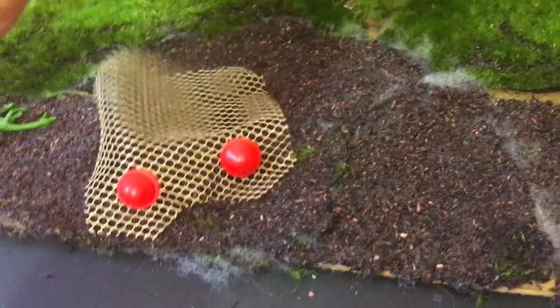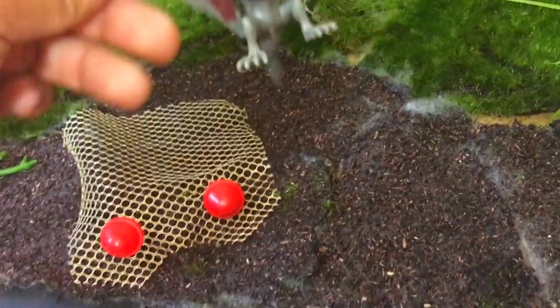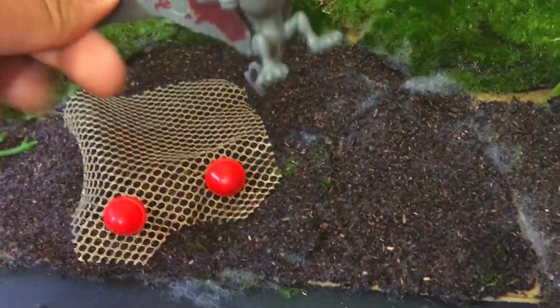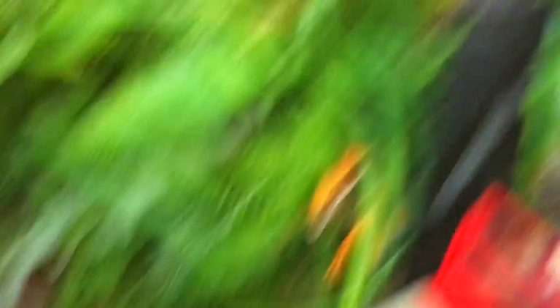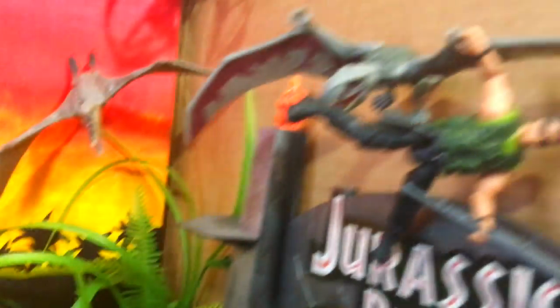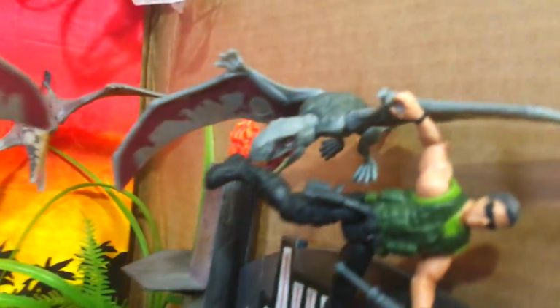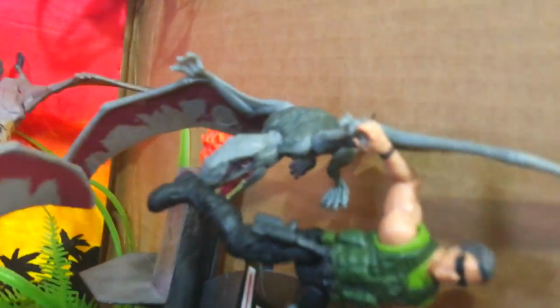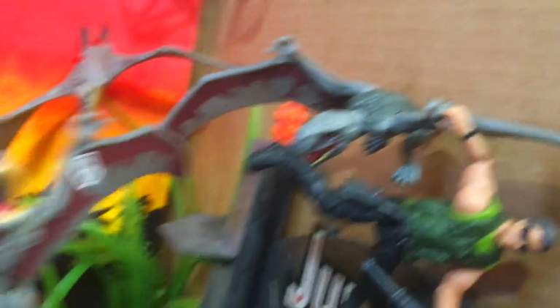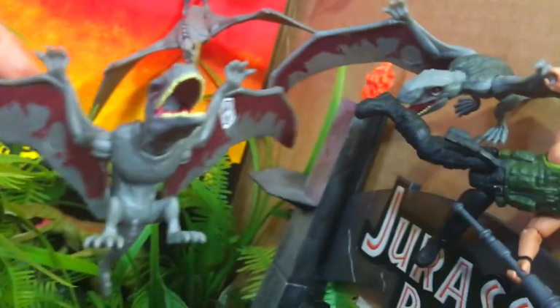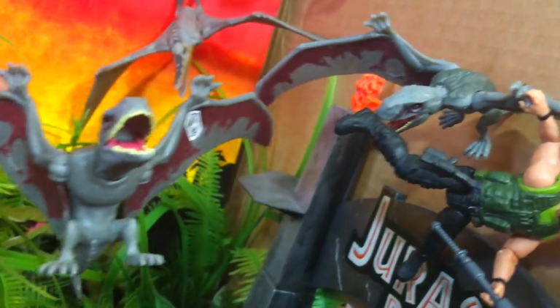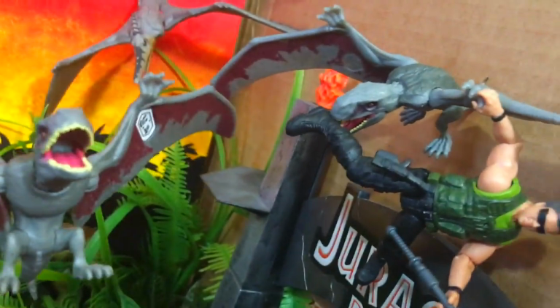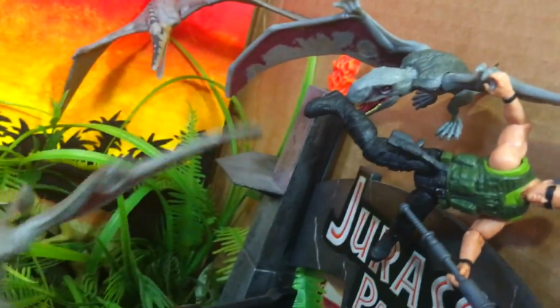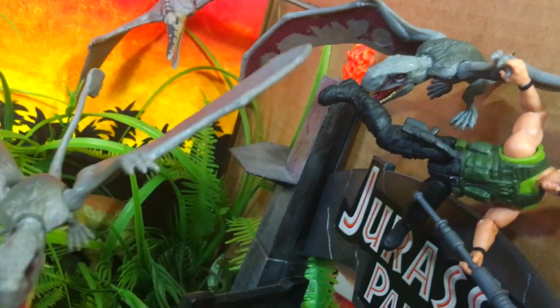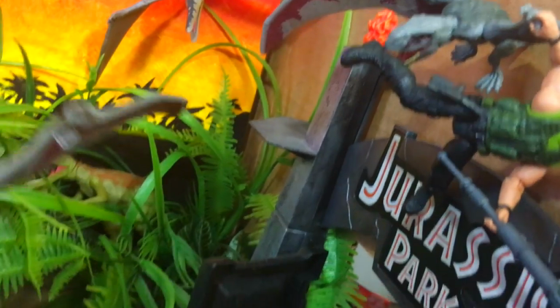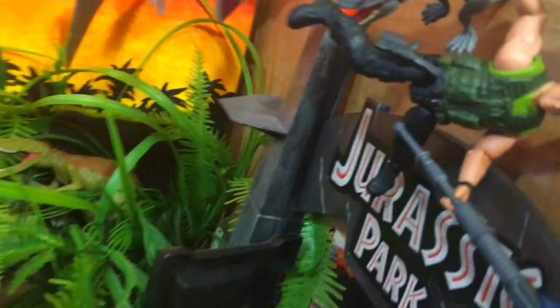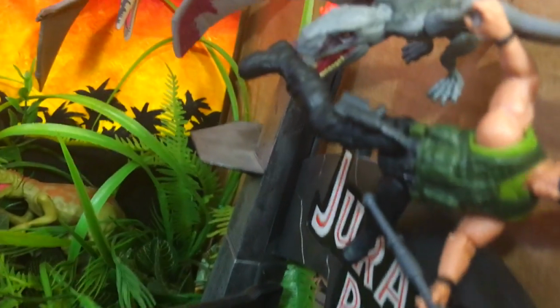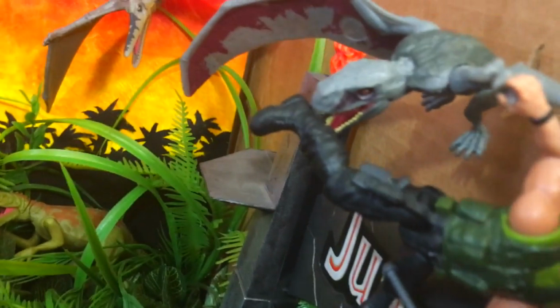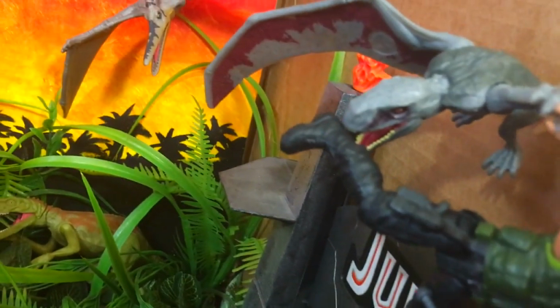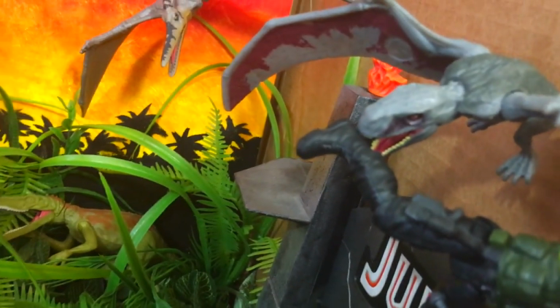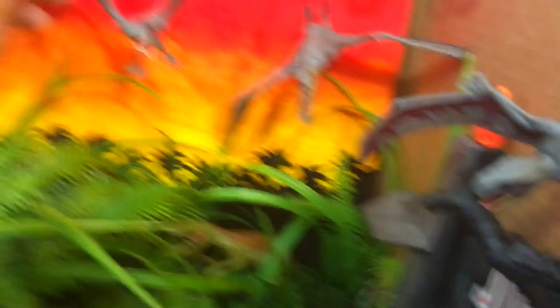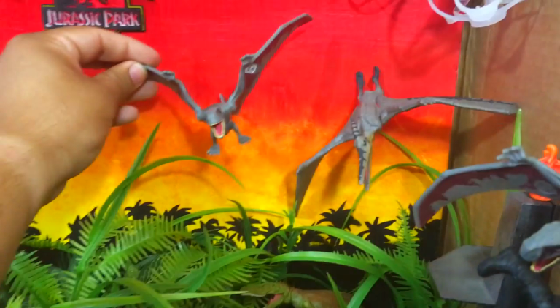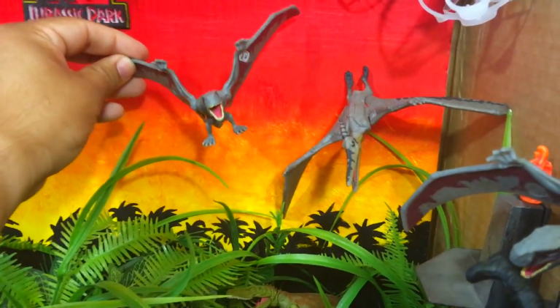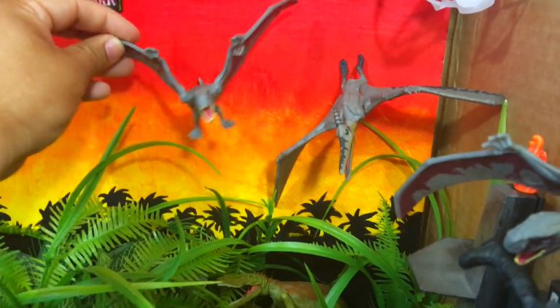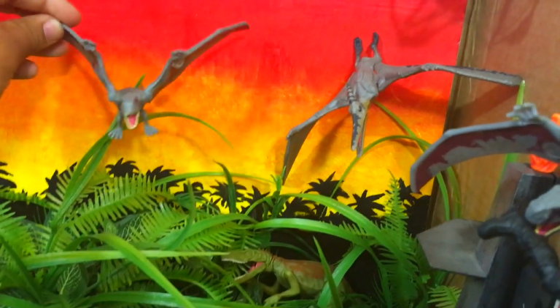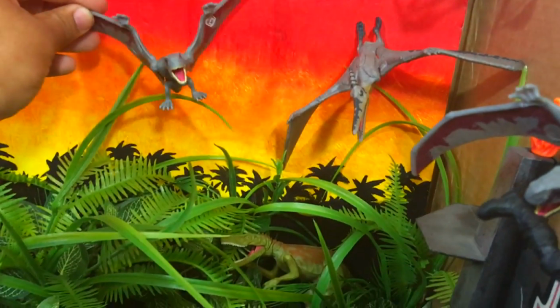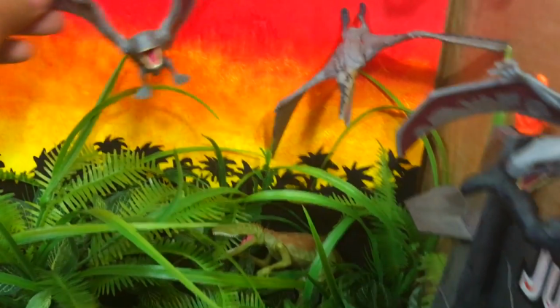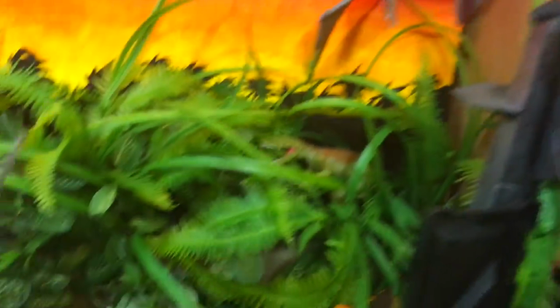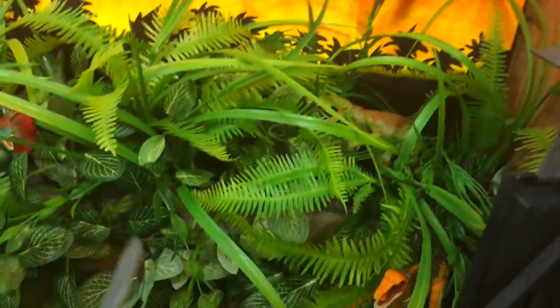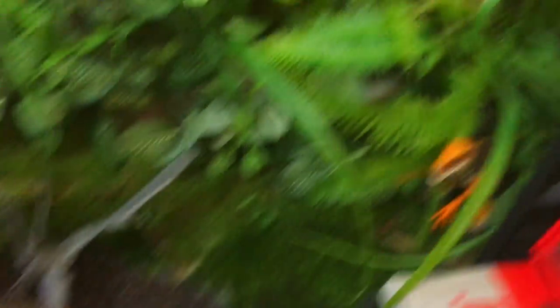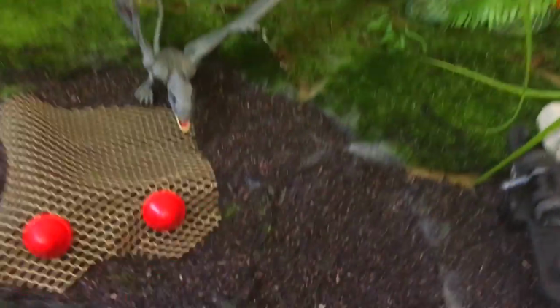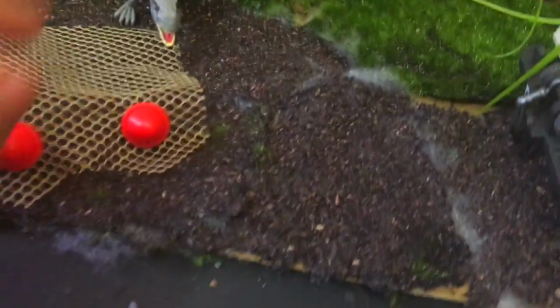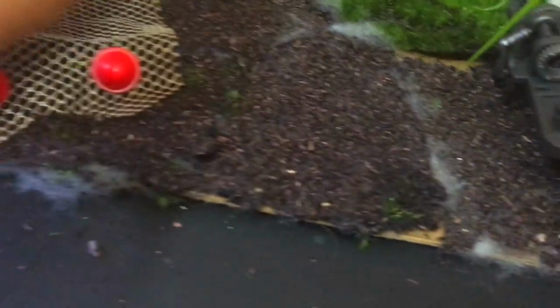And then you've got your dimorphodon. I believe this is the exact same dimorphodon — they look exactly the same from here. I'm going to have to add another one, probably flying through the sky right there. I think it would look pretty good — more dimorphodons the better.